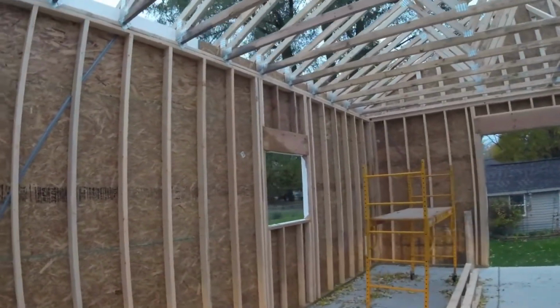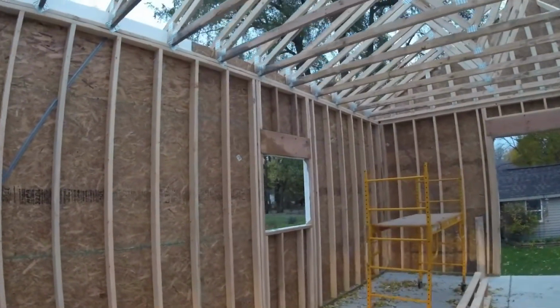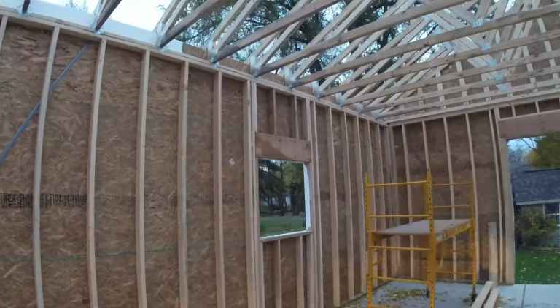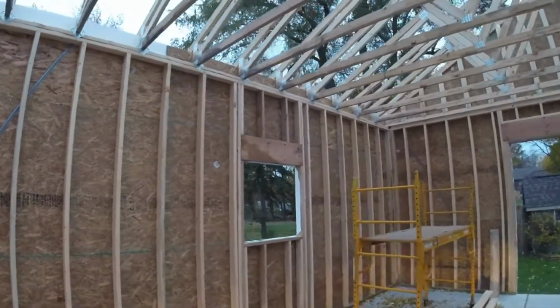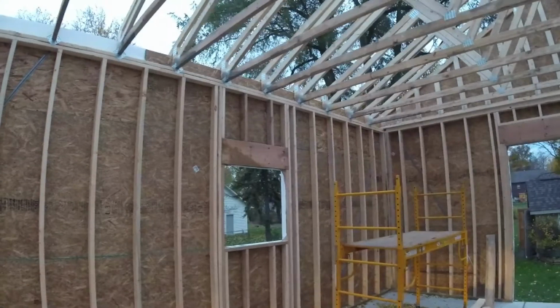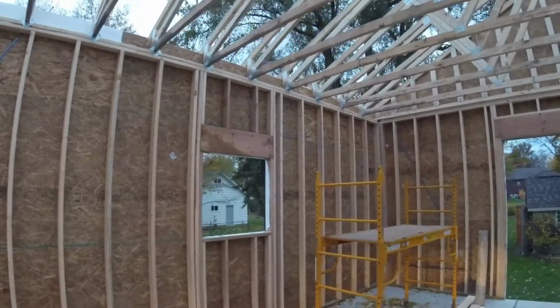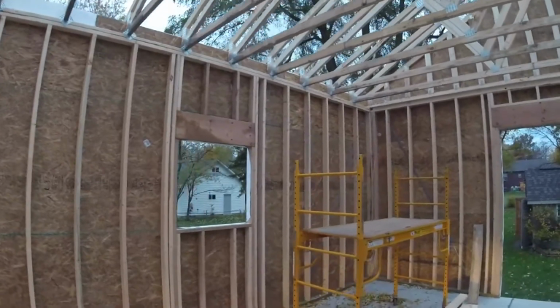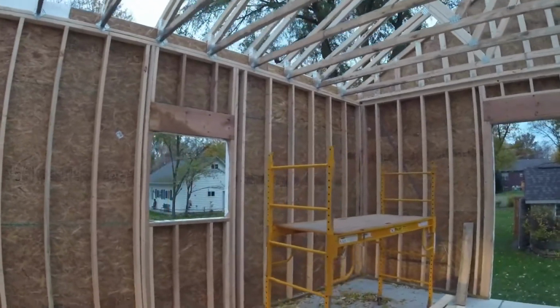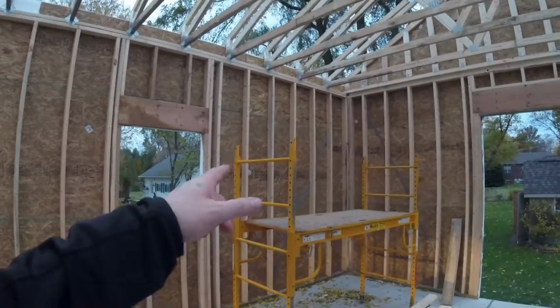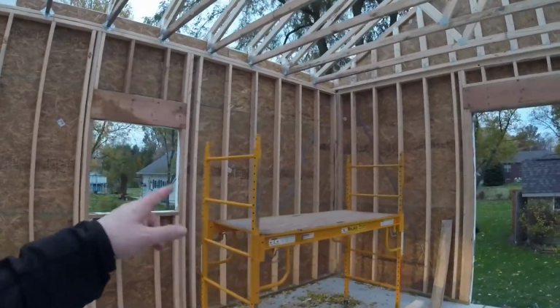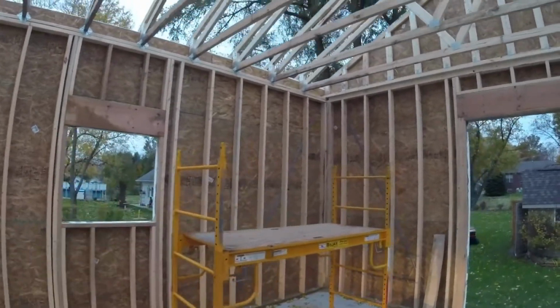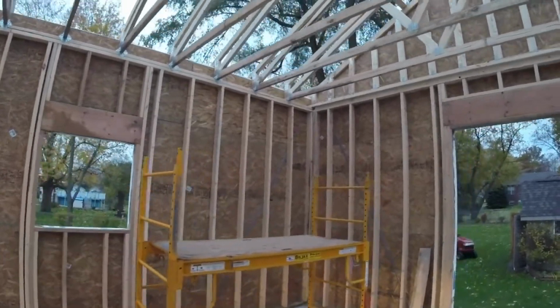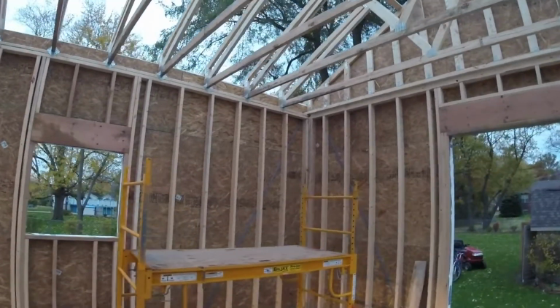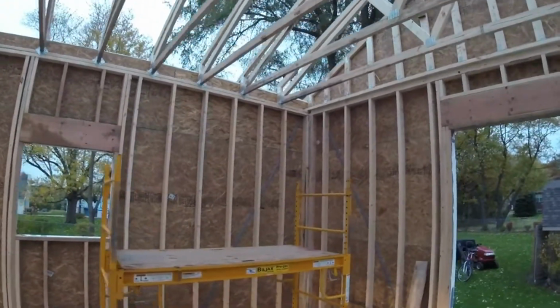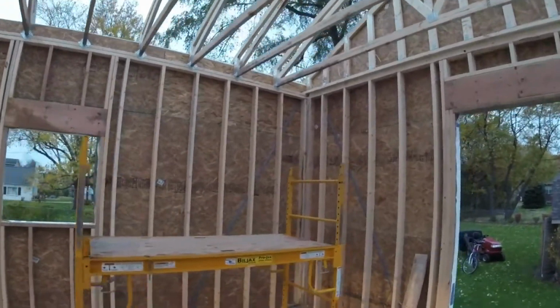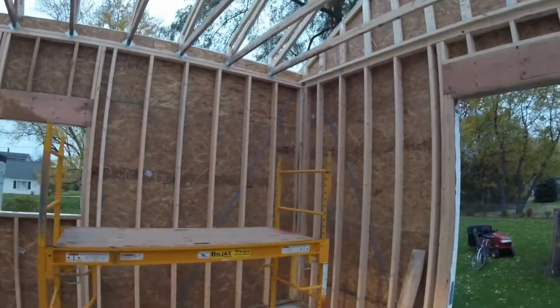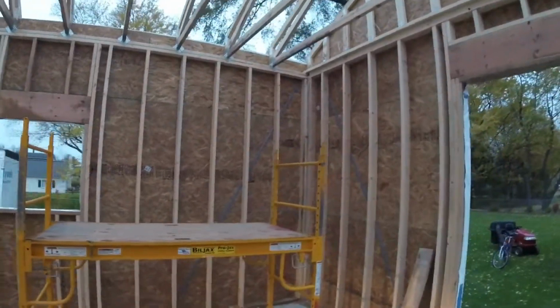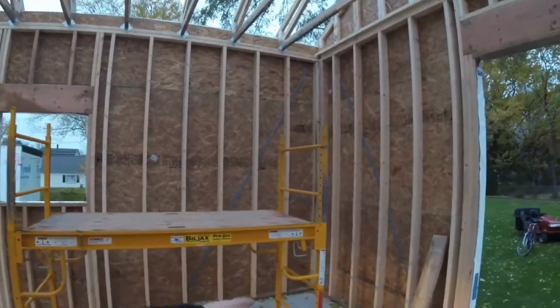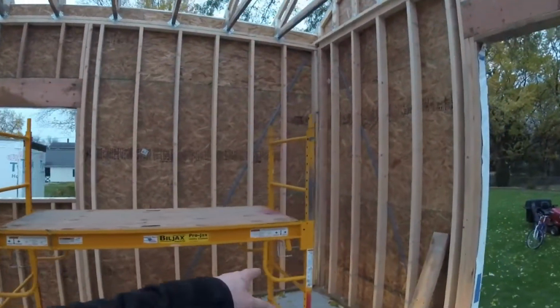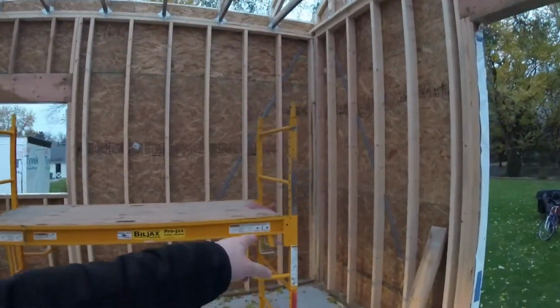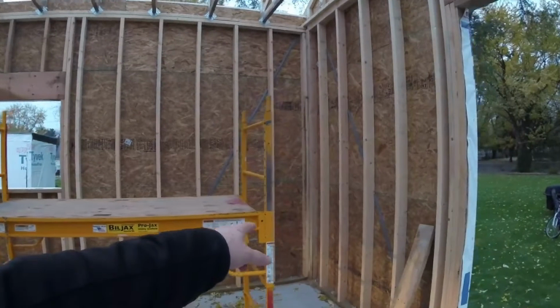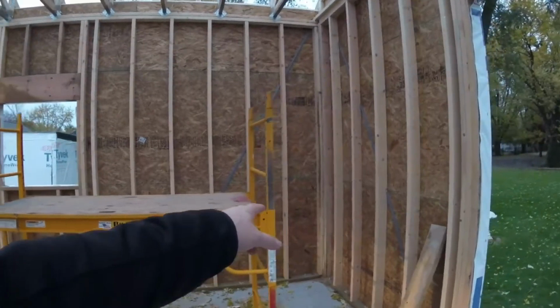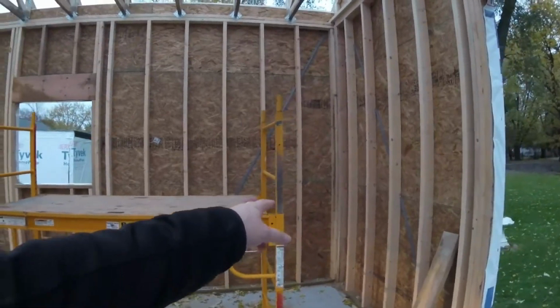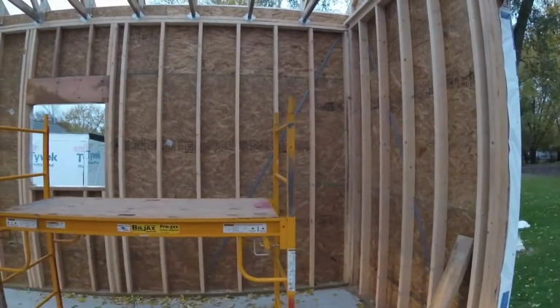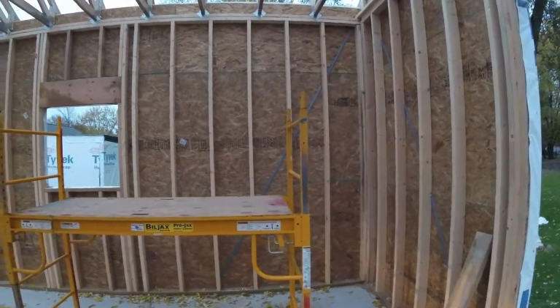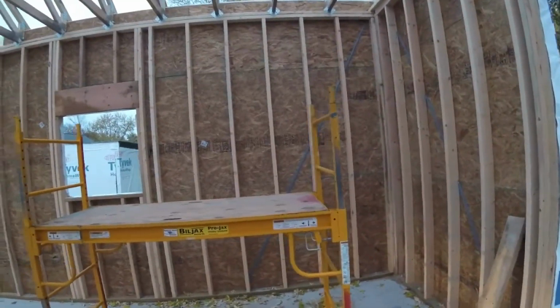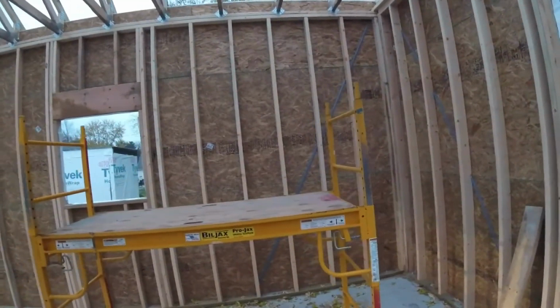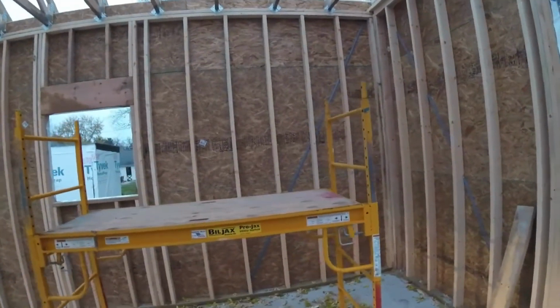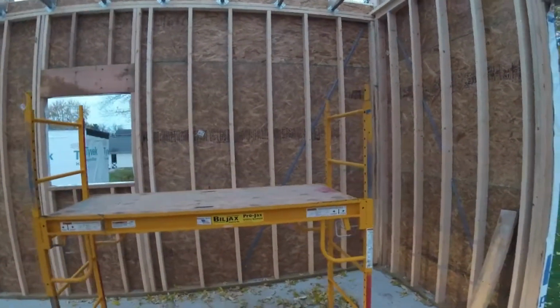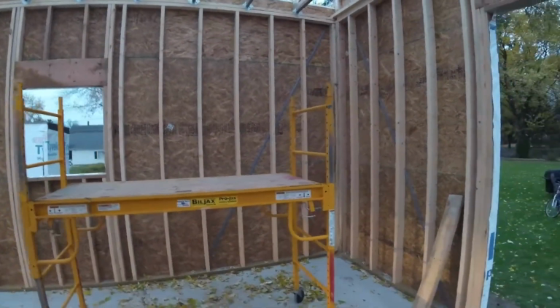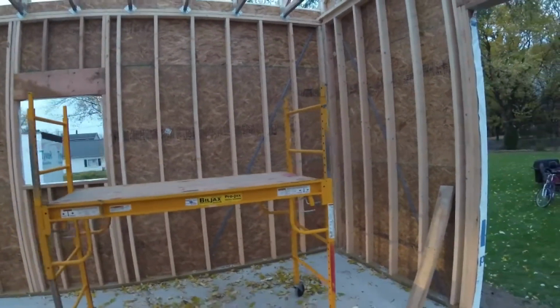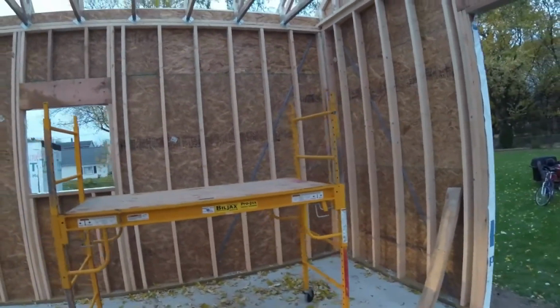We've got hurricane ties up there and wall supports in the middle. He's using the four-stud method for the corner, which is a pretty stout corner — I'll probably only use three.